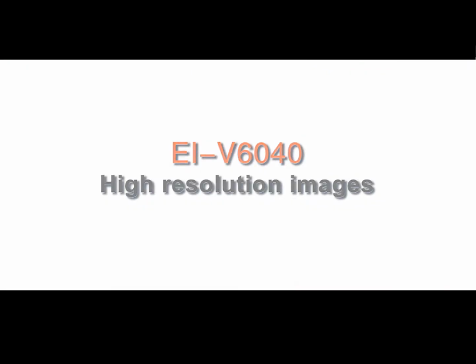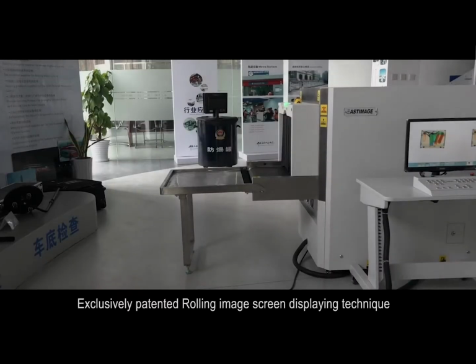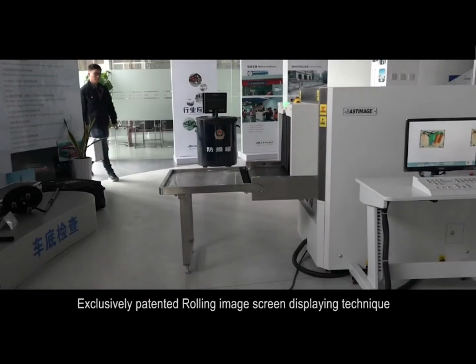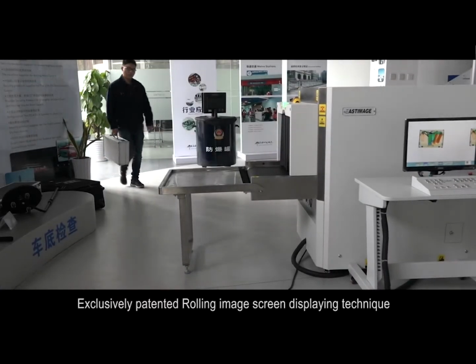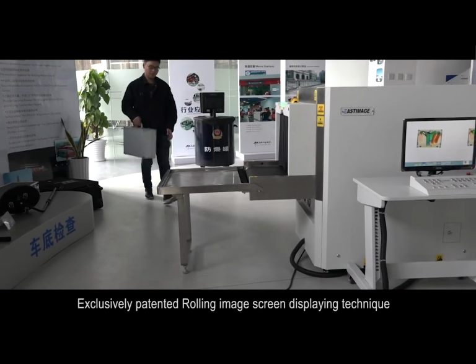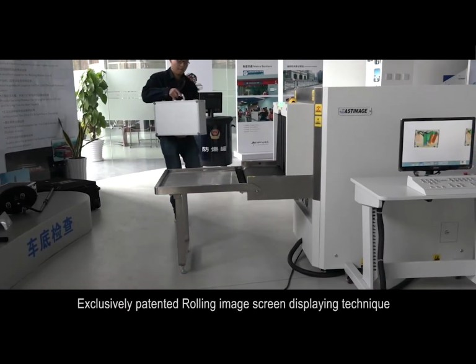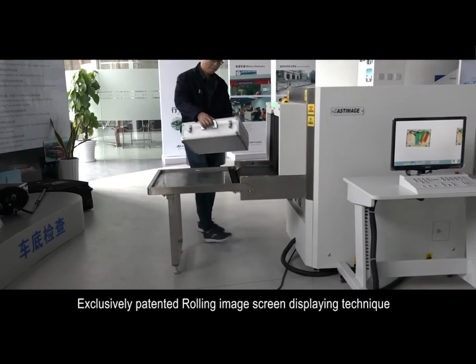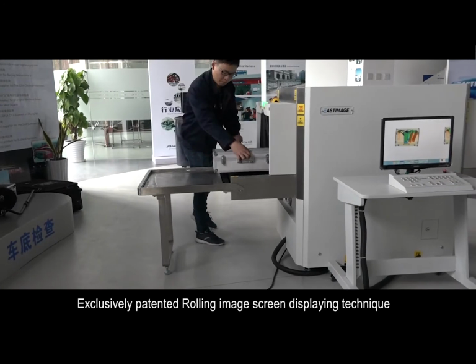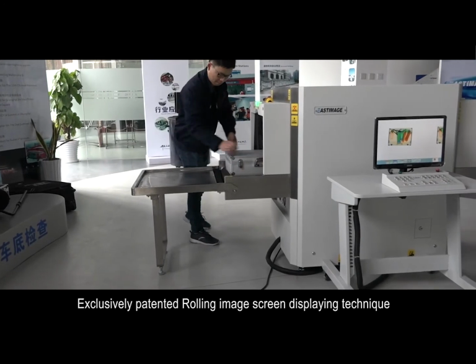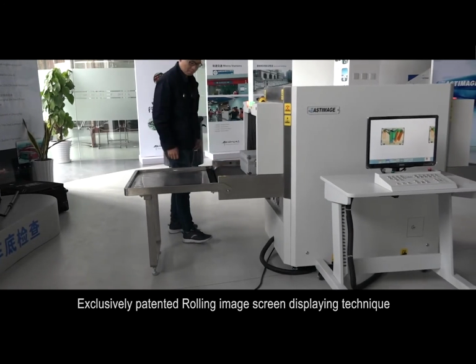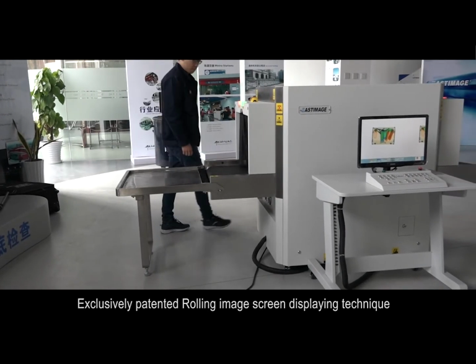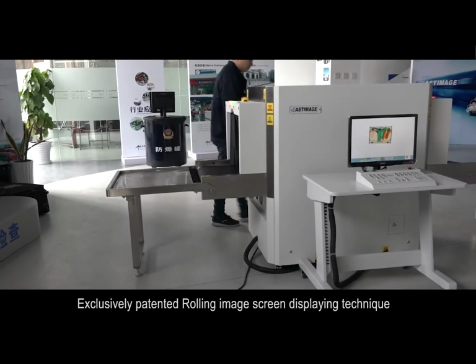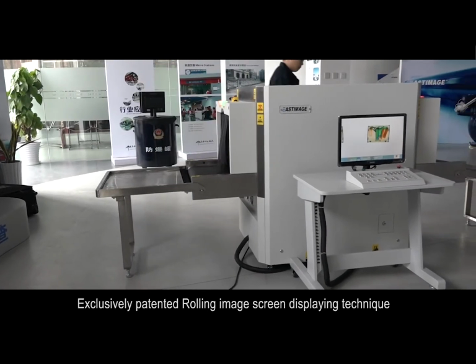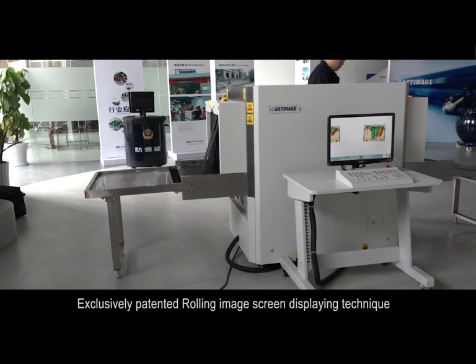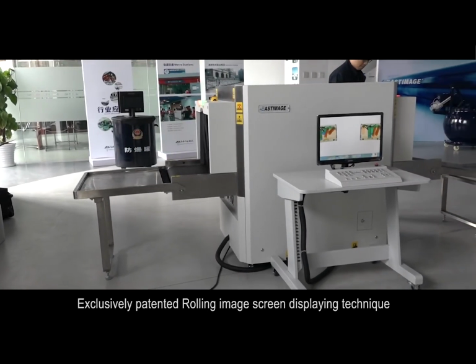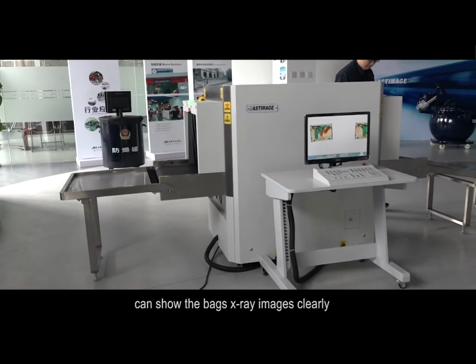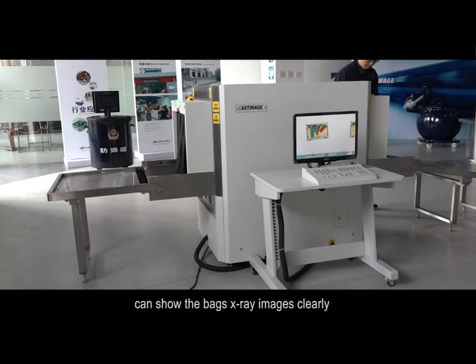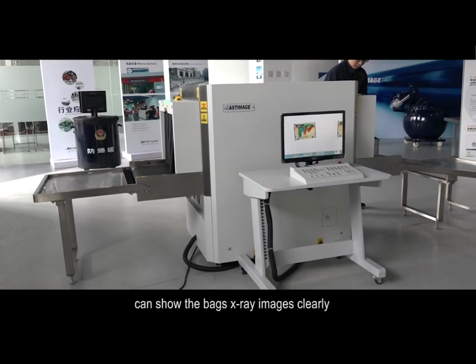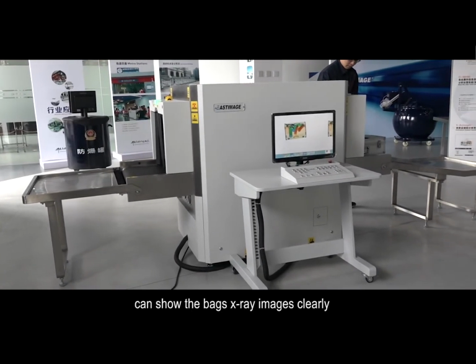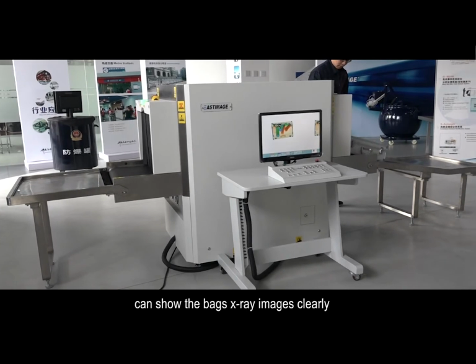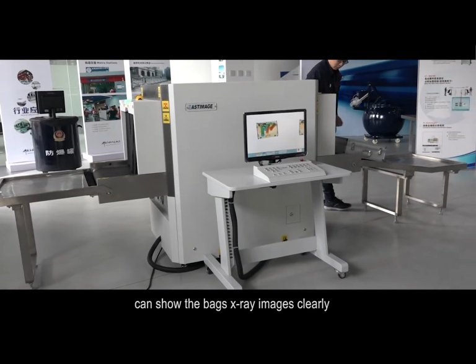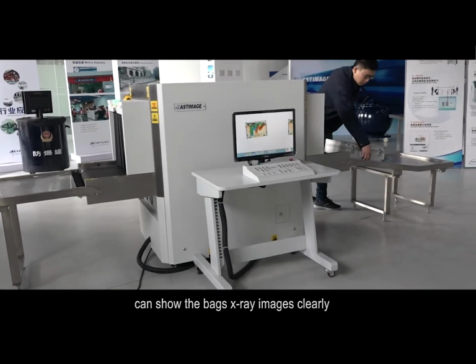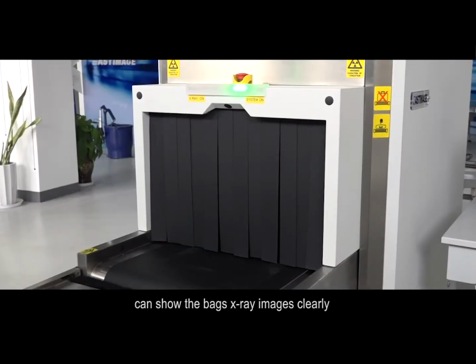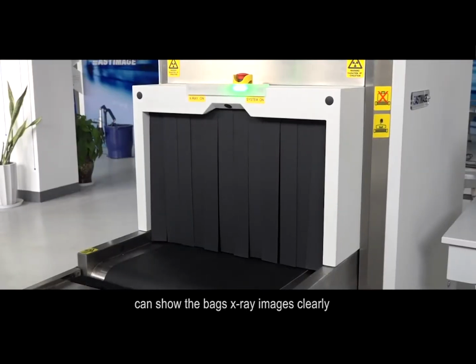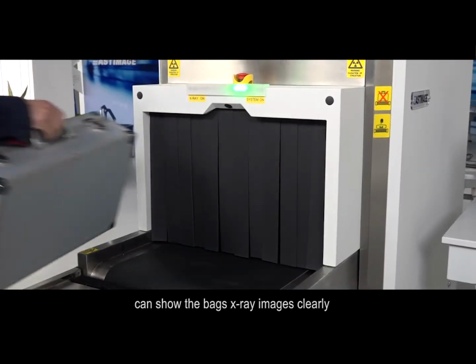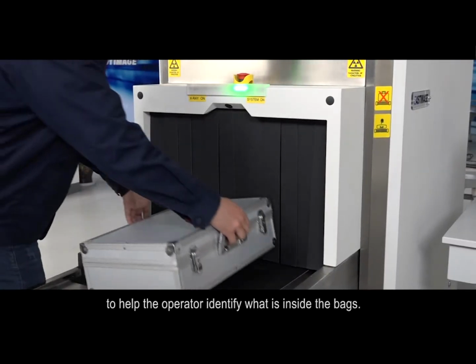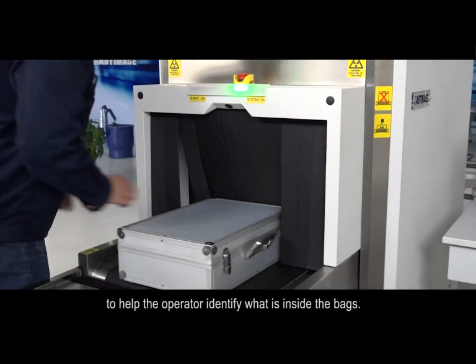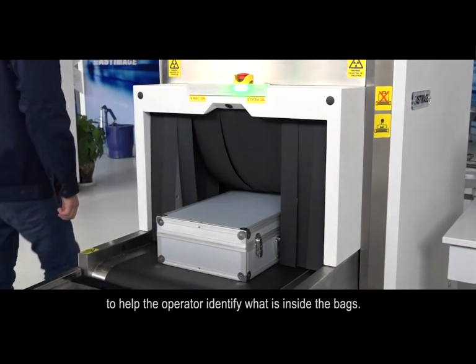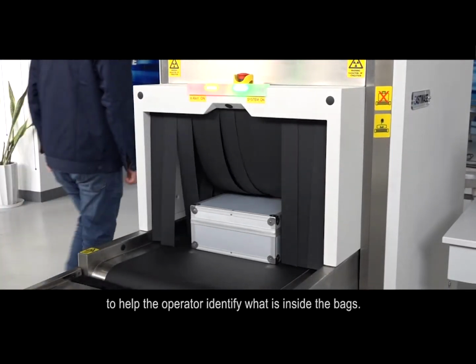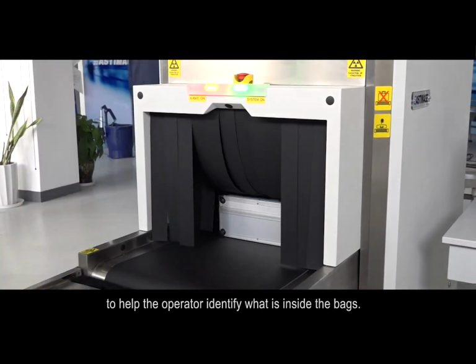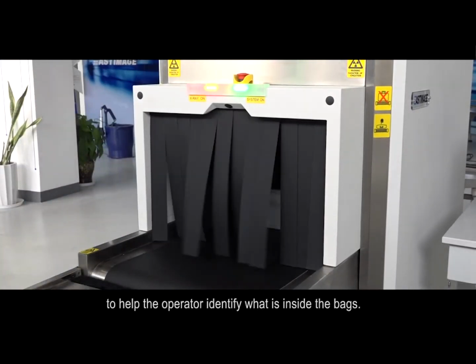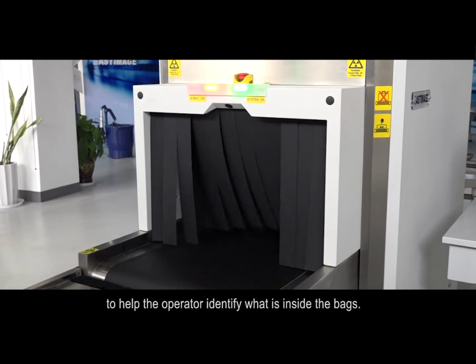An exclusively patented rolling image screen displaying technique can show the bags' X-ray images clearly, and help the operator identify what is inside the bags.